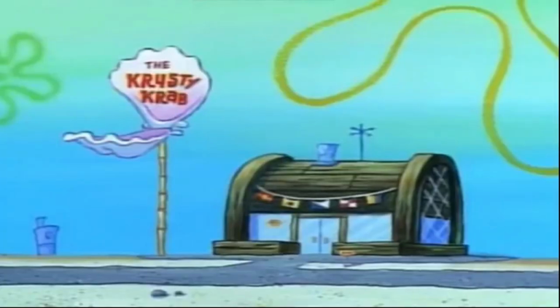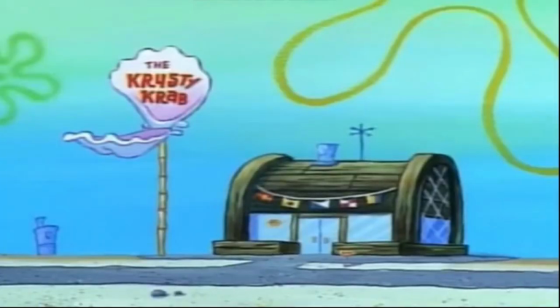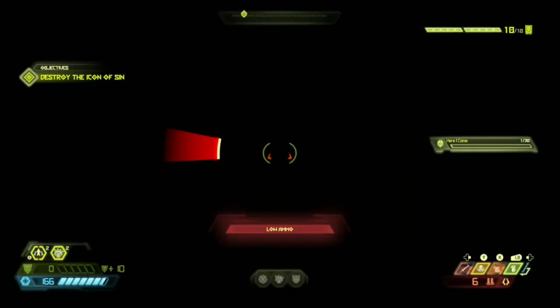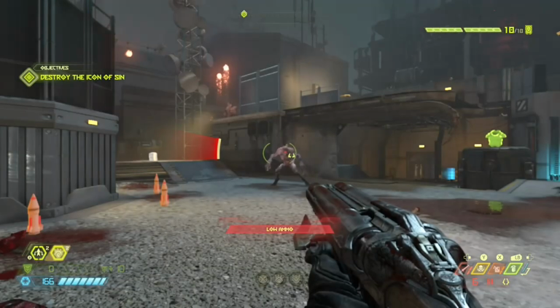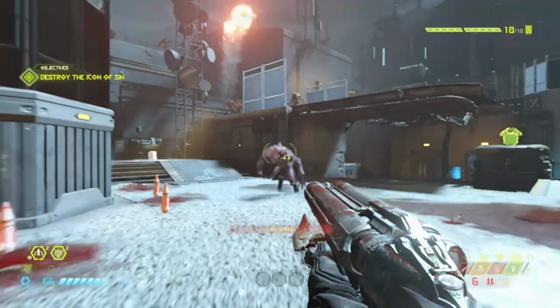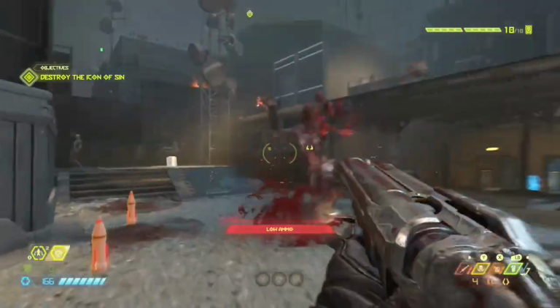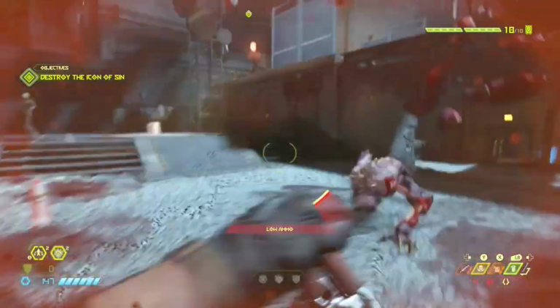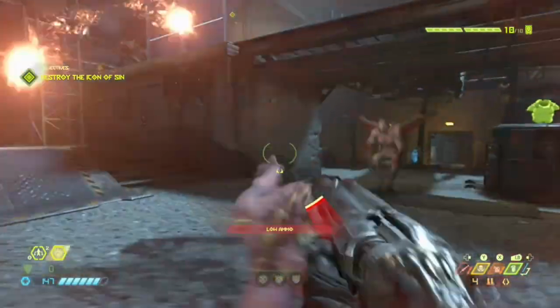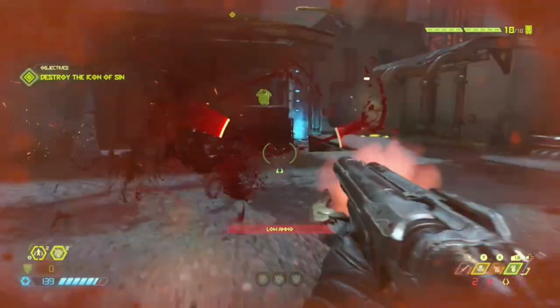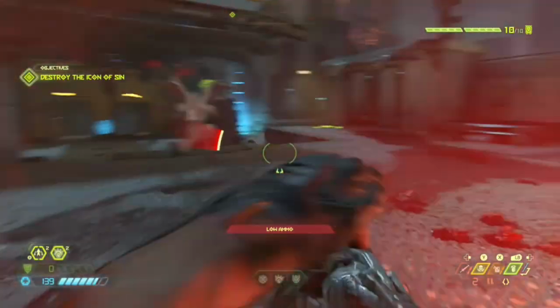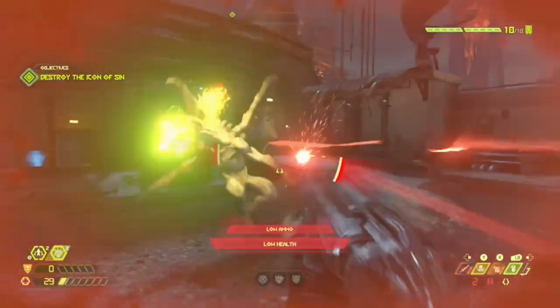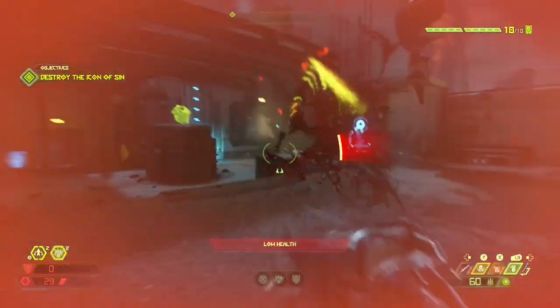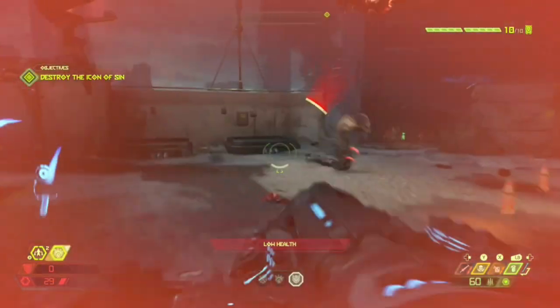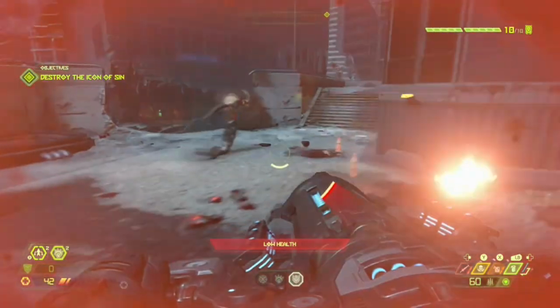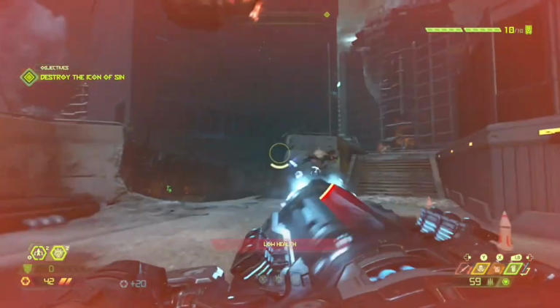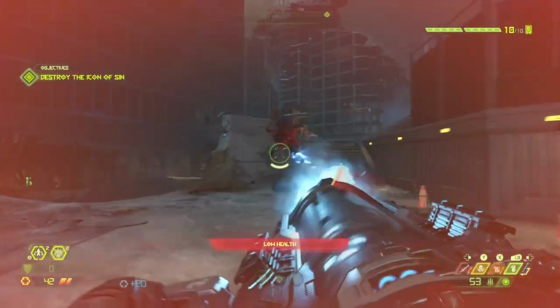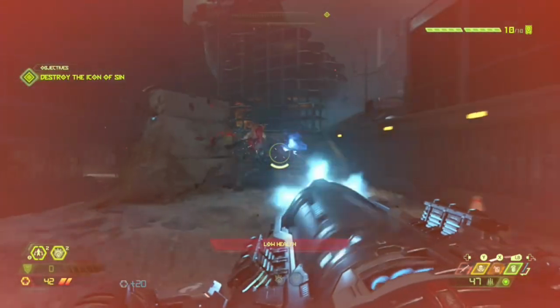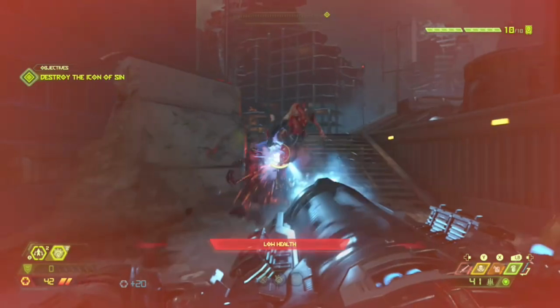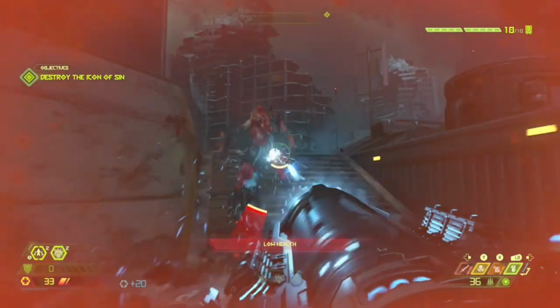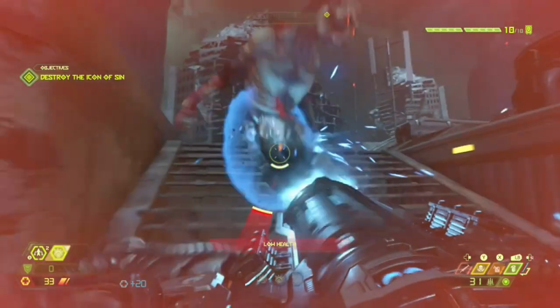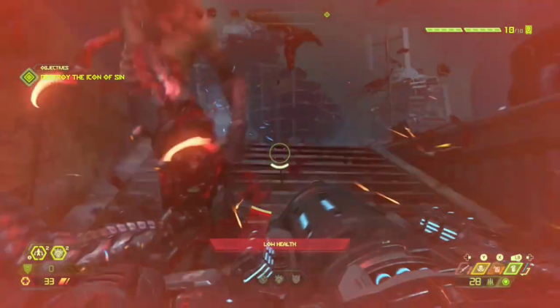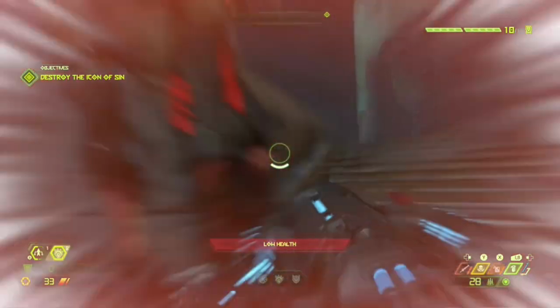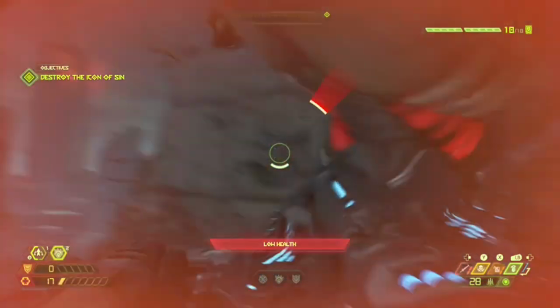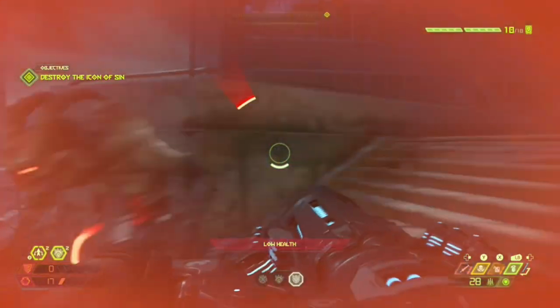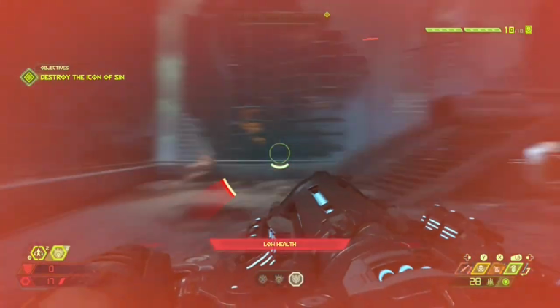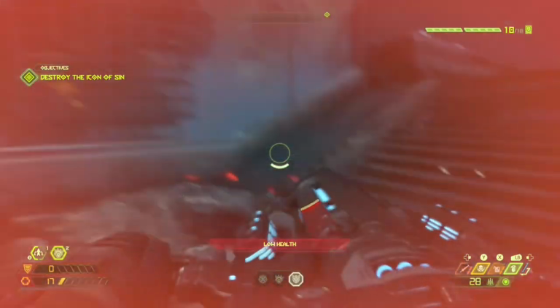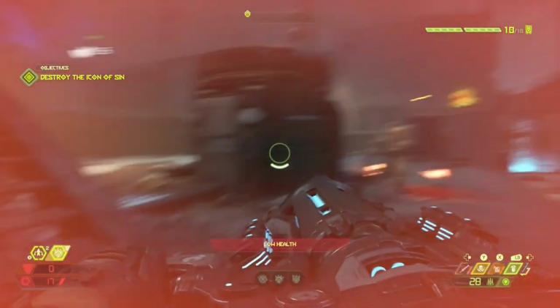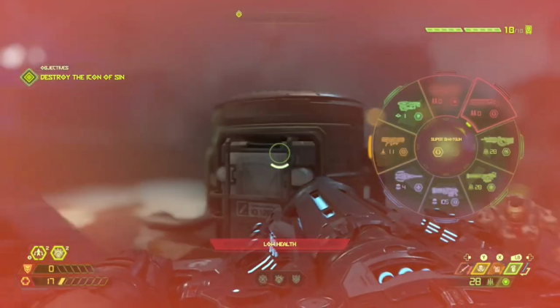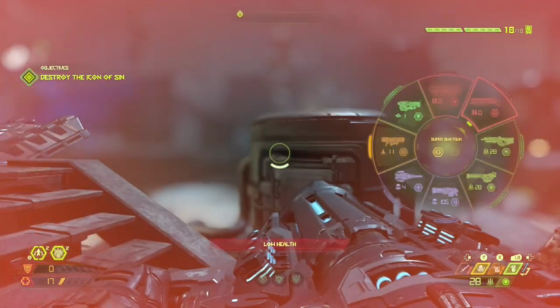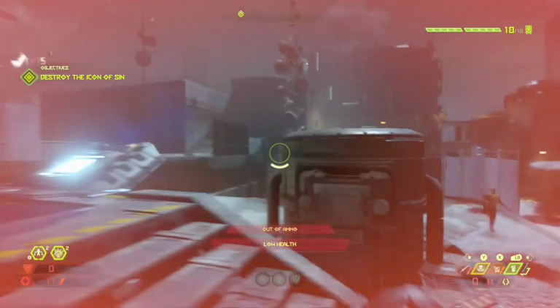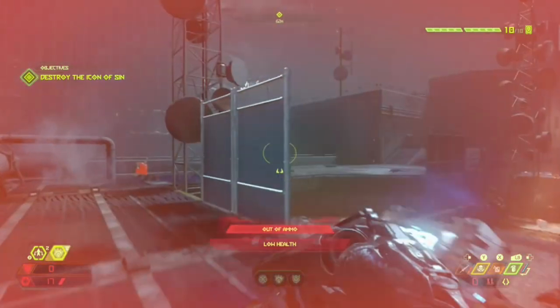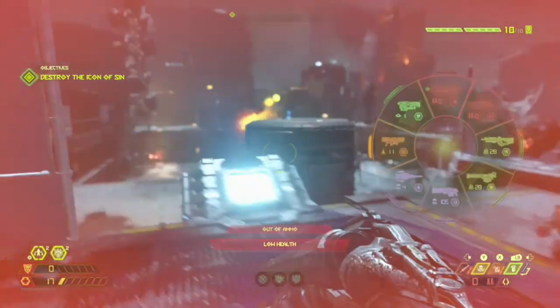I knew the final boss fight was going to be underwhelming — like killing 343 Guilty Spark in Halo 3 — but you don't even get to kill him in gameplay like you do in Doom 2. Although saying that, I can't think of any way it could have made the boss fight better.